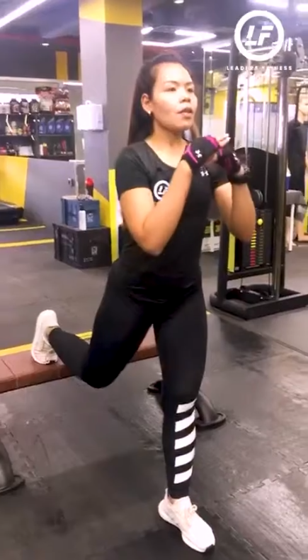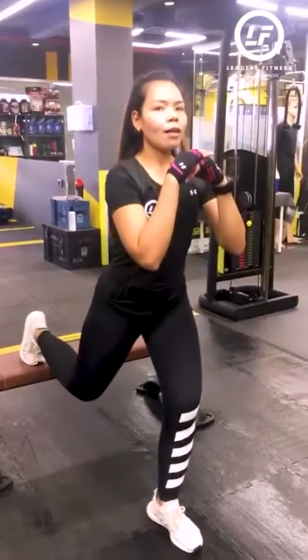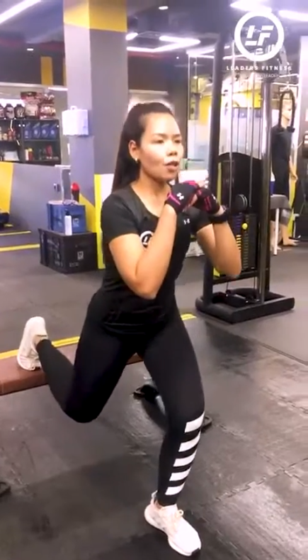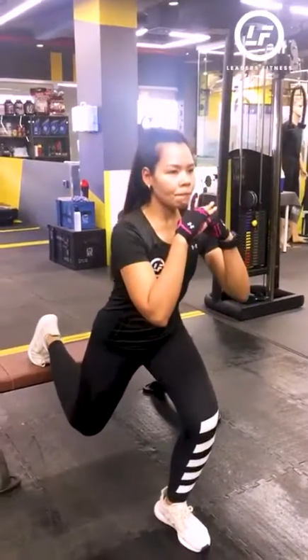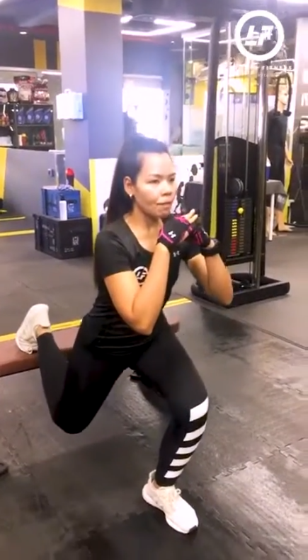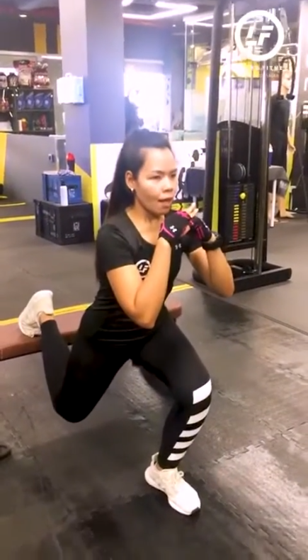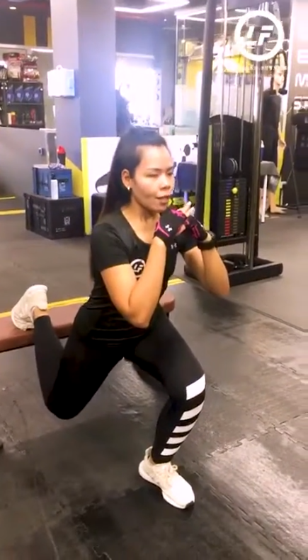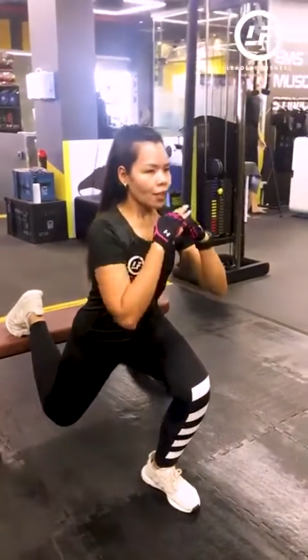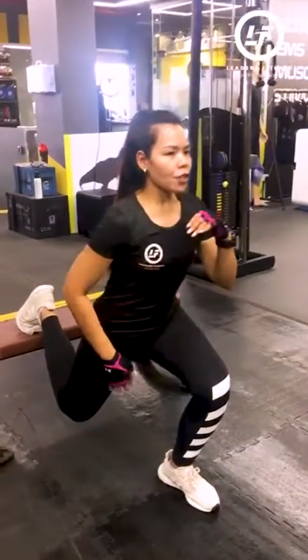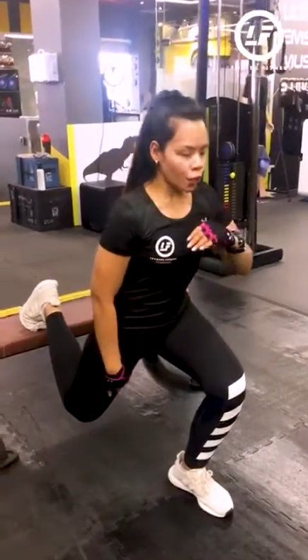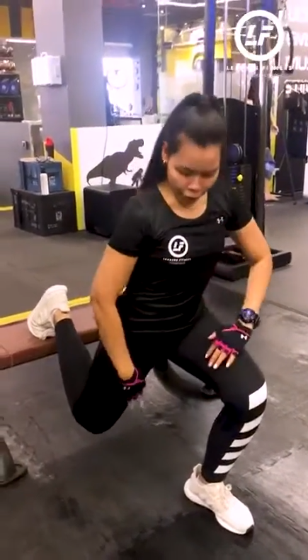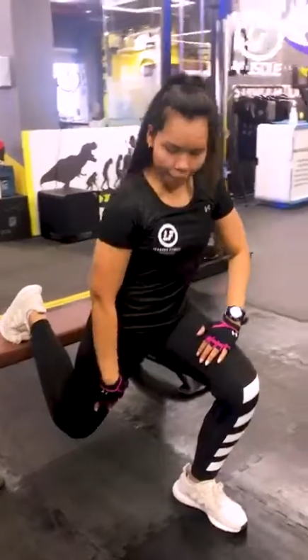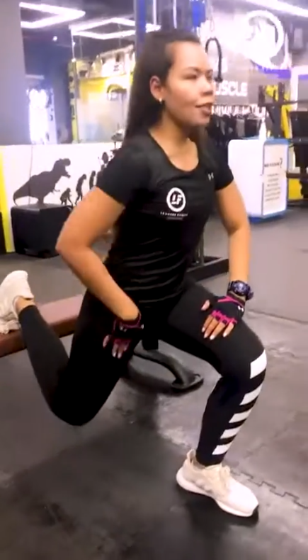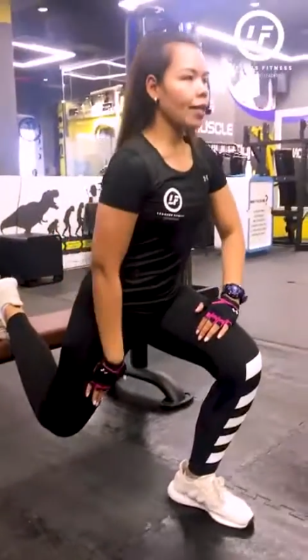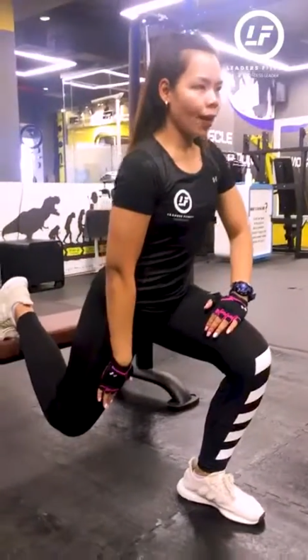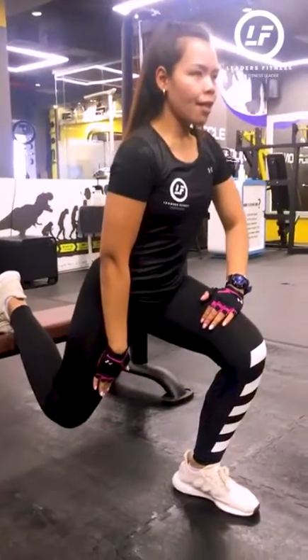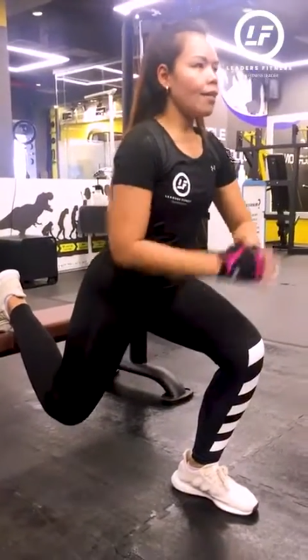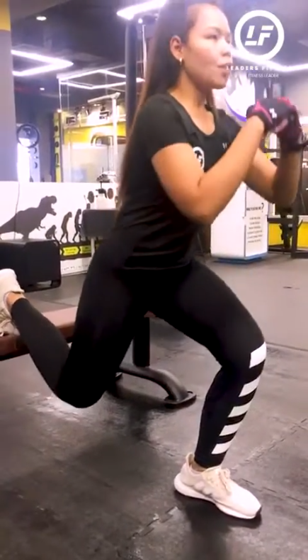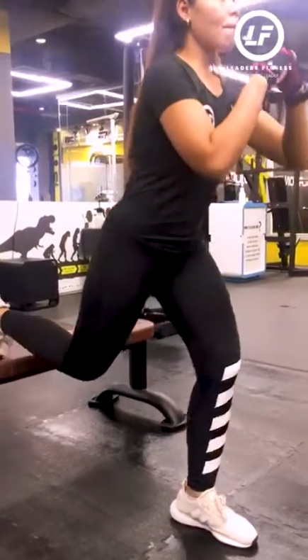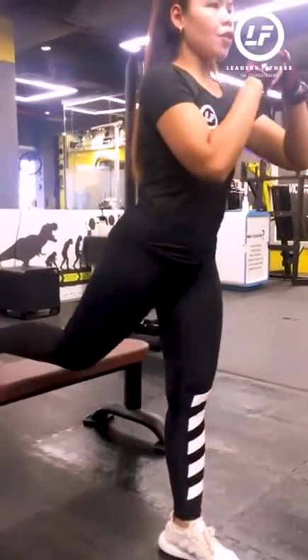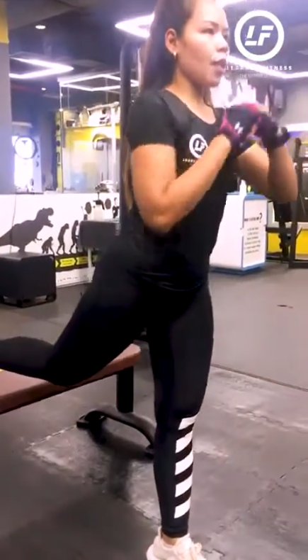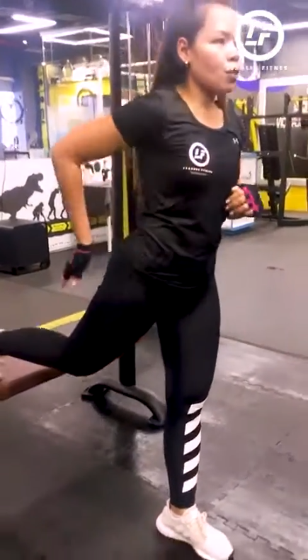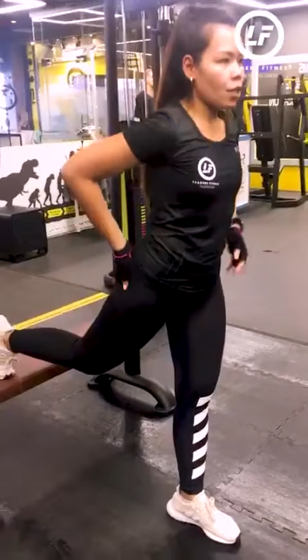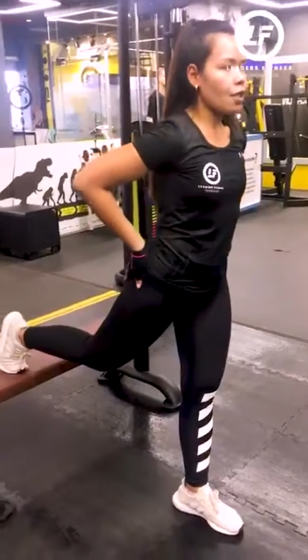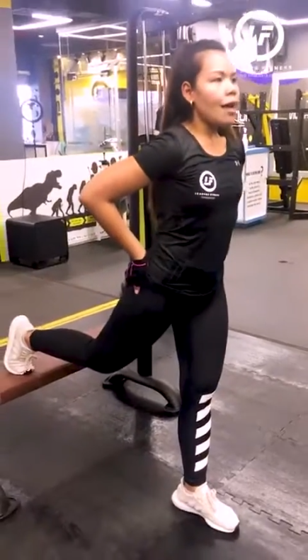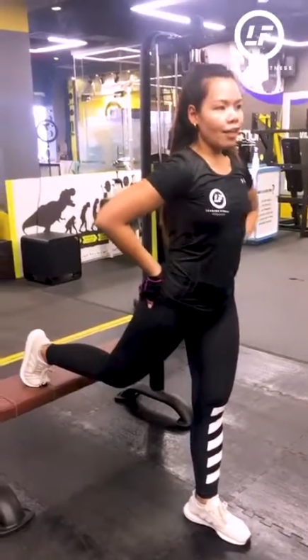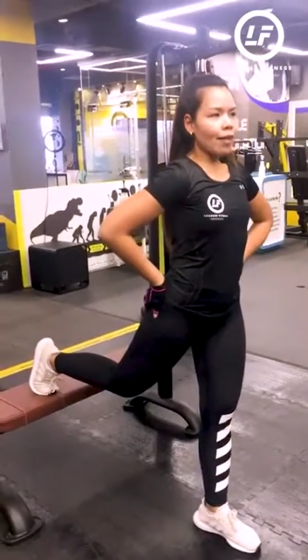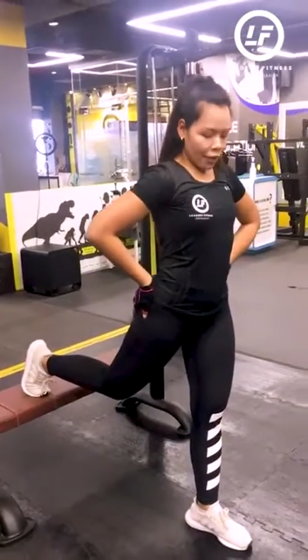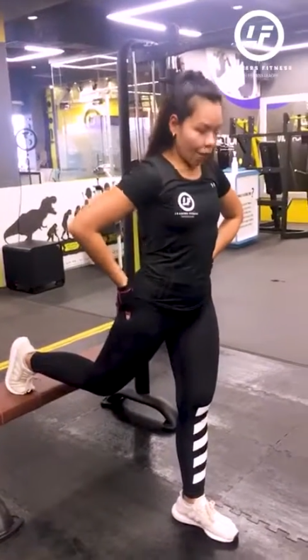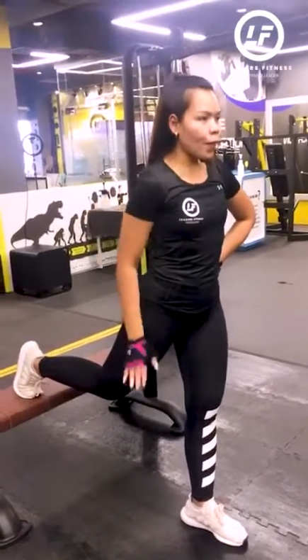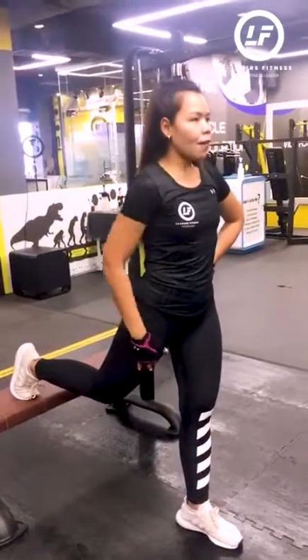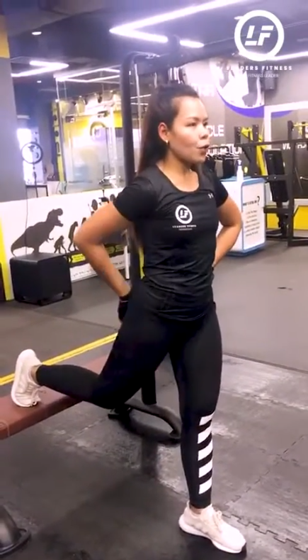Go down slowly, all the way slowly. Make sure that when you go down, you keep your quads straight. Then once you come up, make sure that you are going to squeeze your glutes. Bulgarian Split Squat is very nice for our quads and for our glutes.